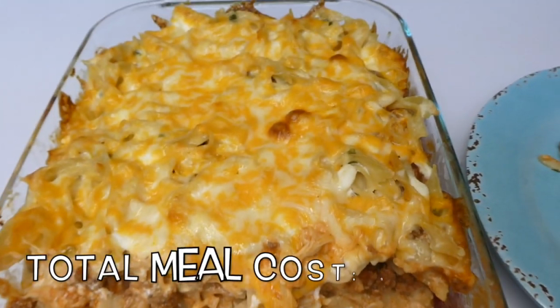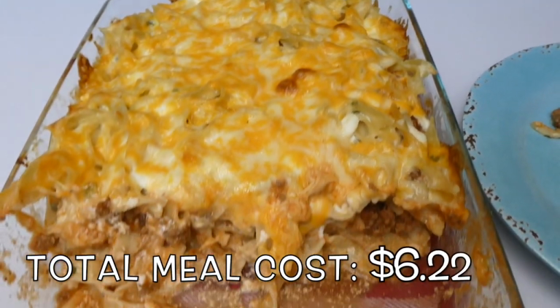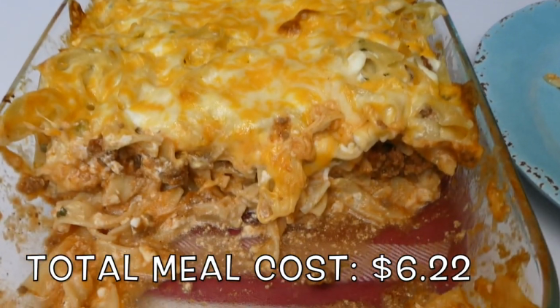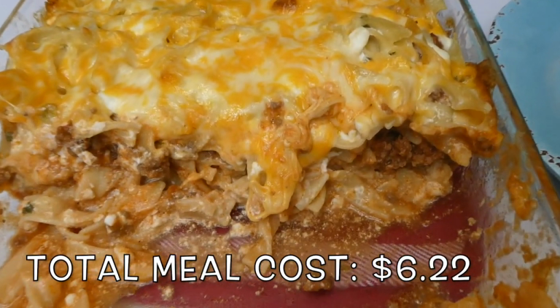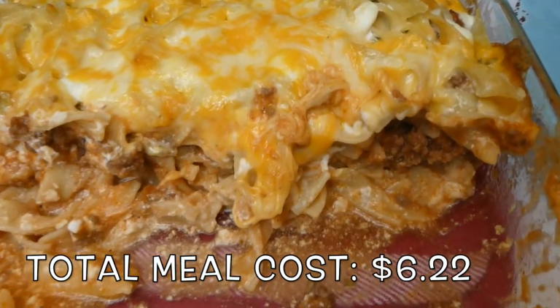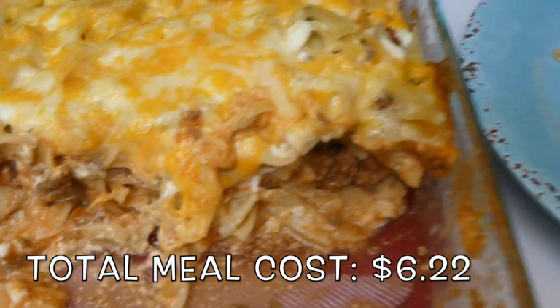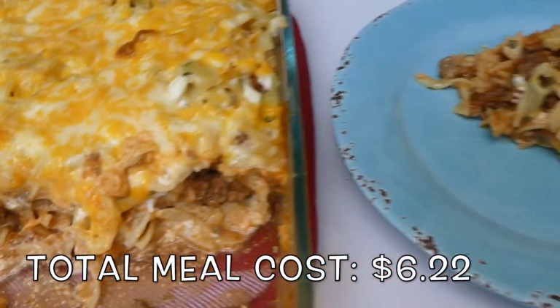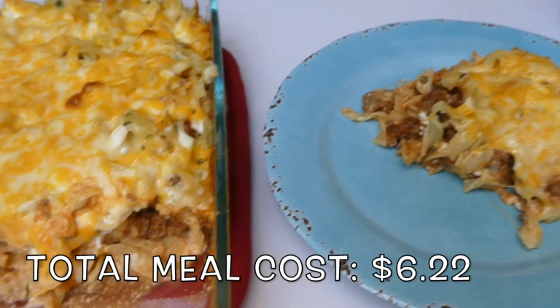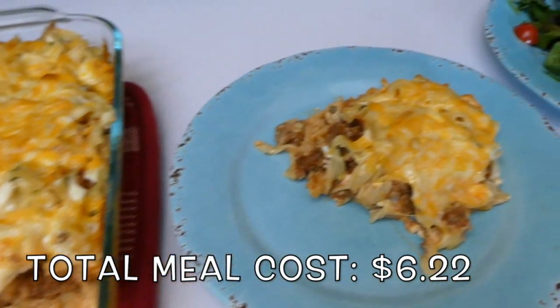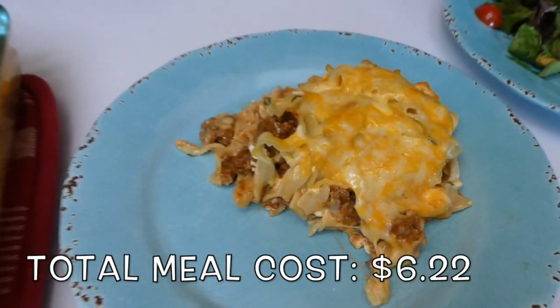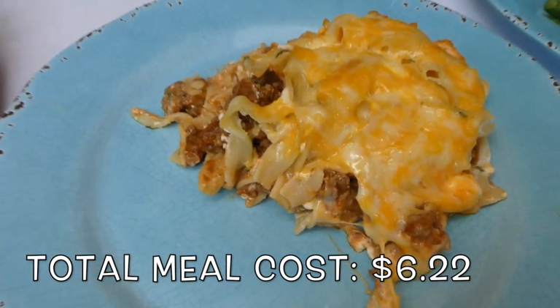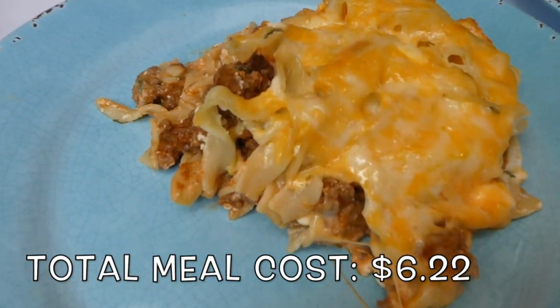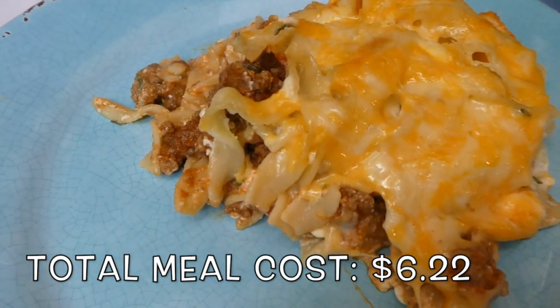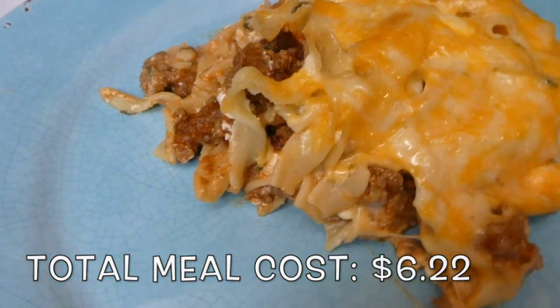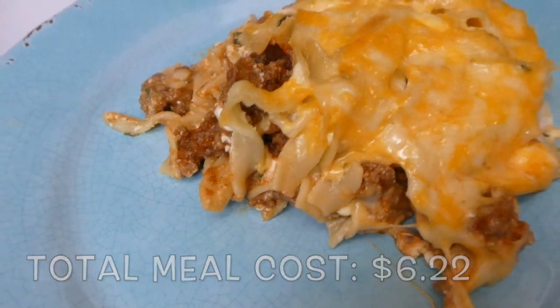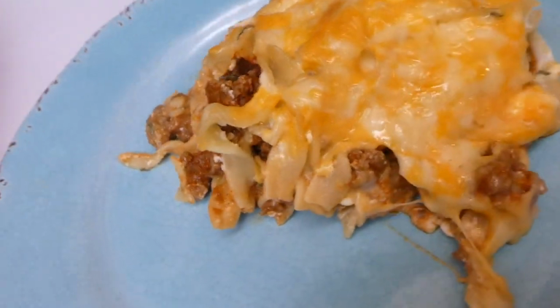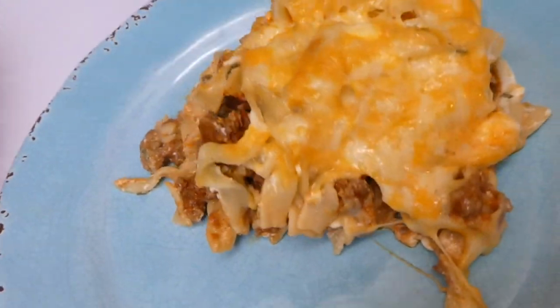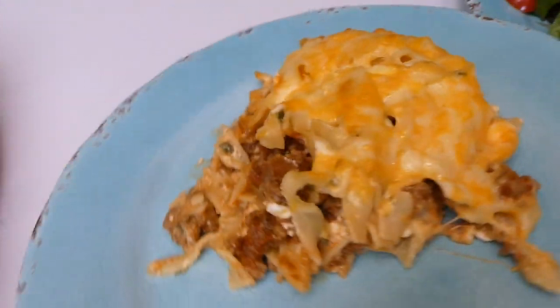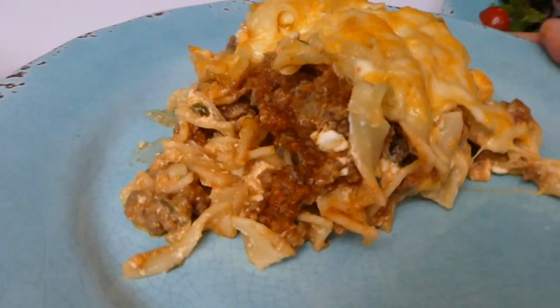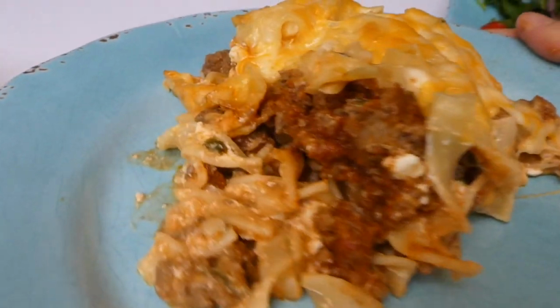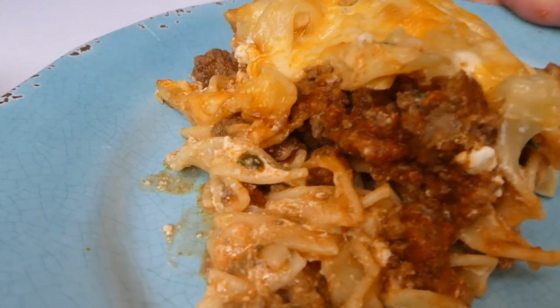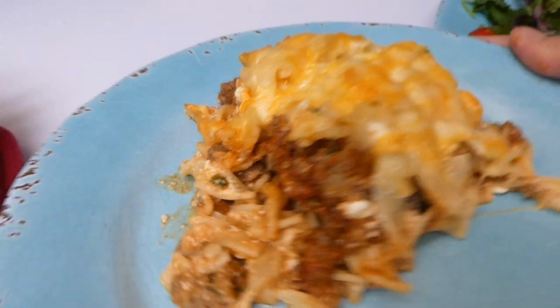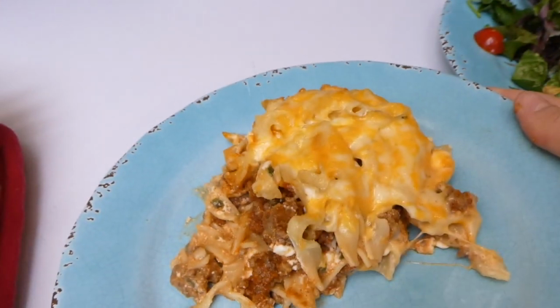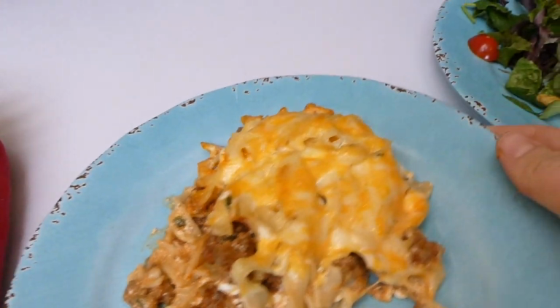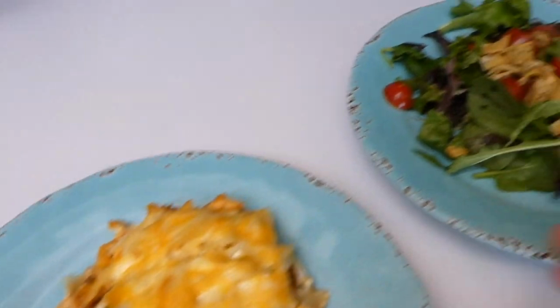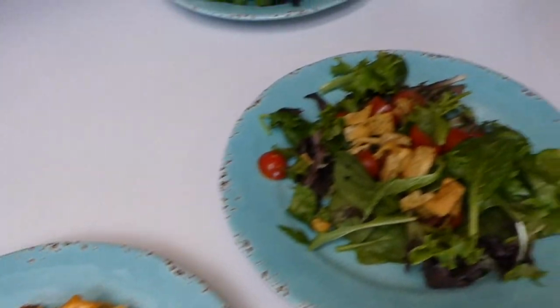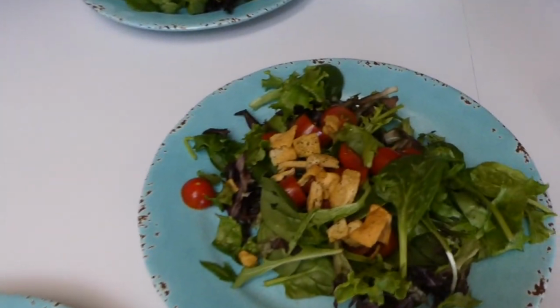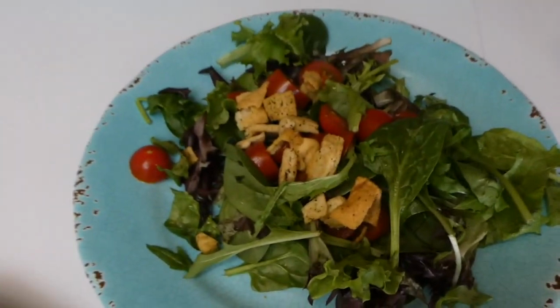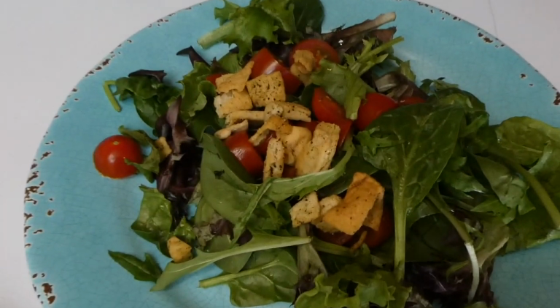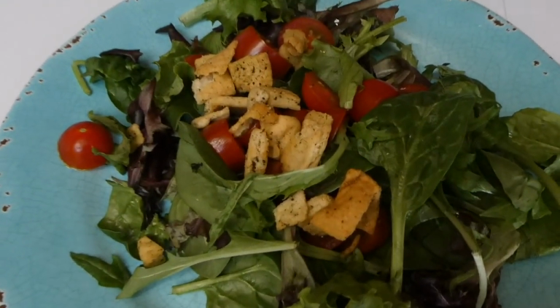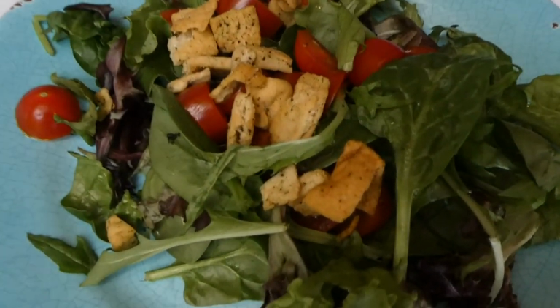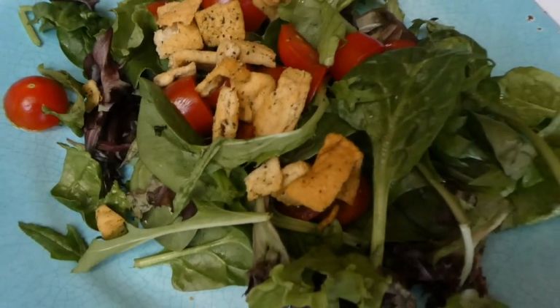Here's what it looks like out of the oven. This kind of reminded us of a really easy lasagna recipe to make. It was so delicious — I highly recommend it. We served it alongside a side salad.